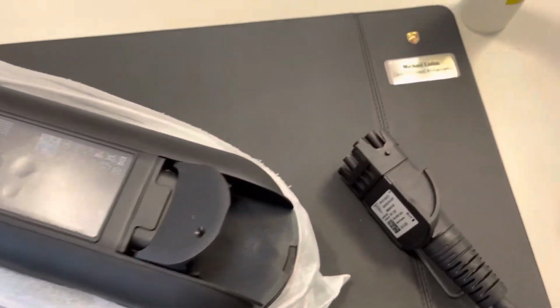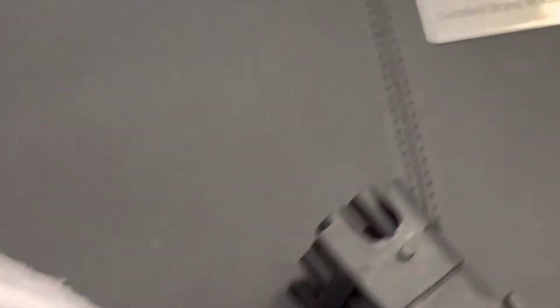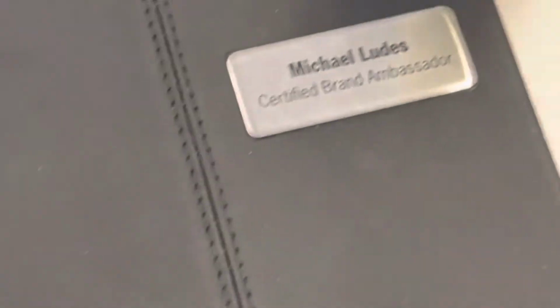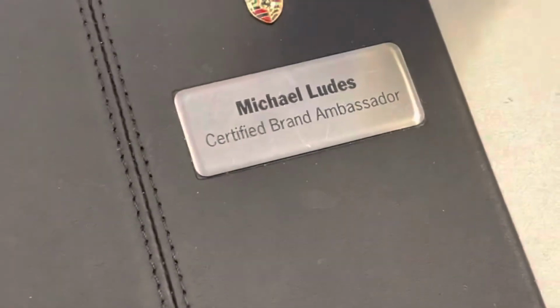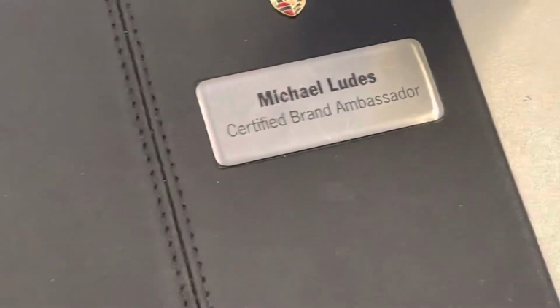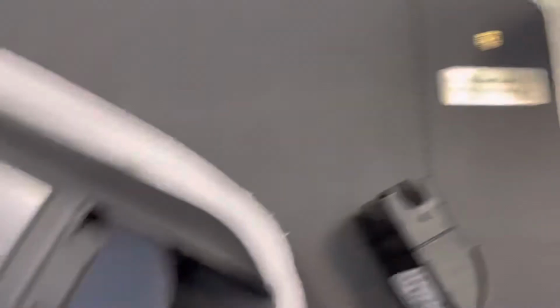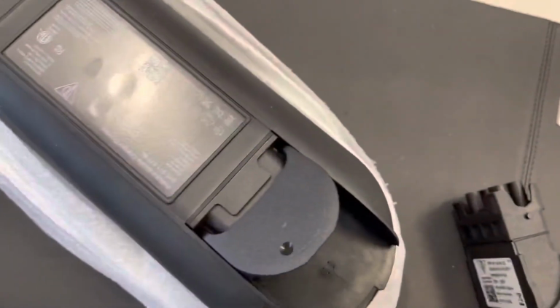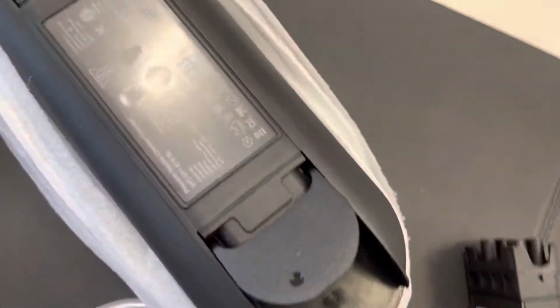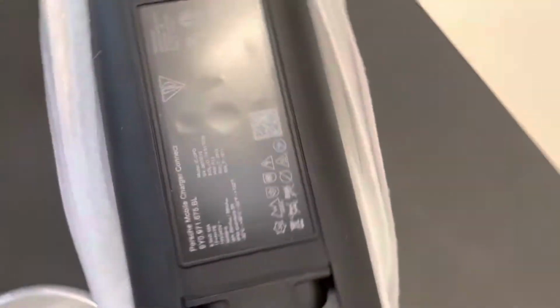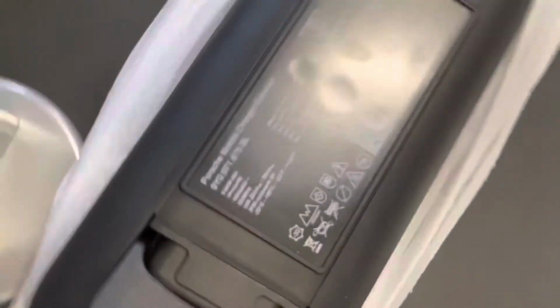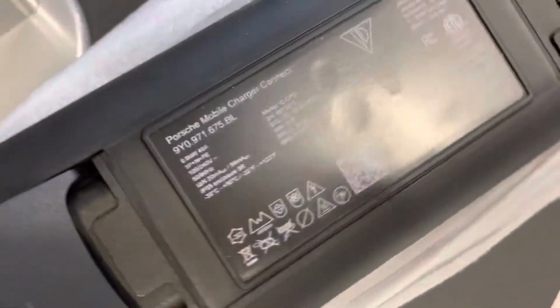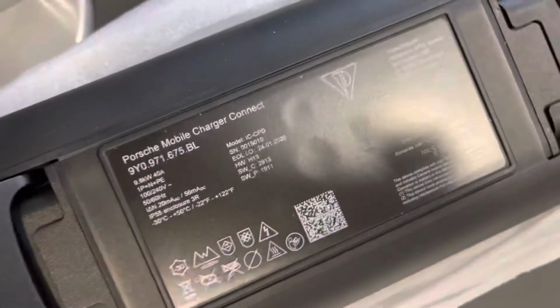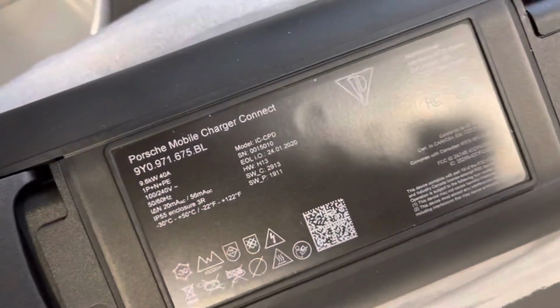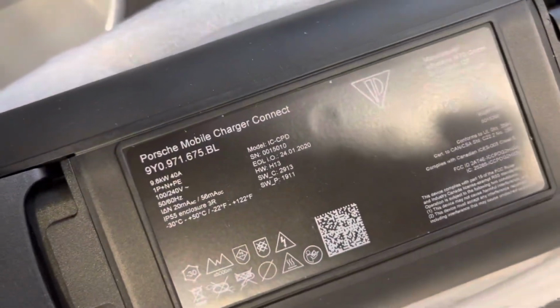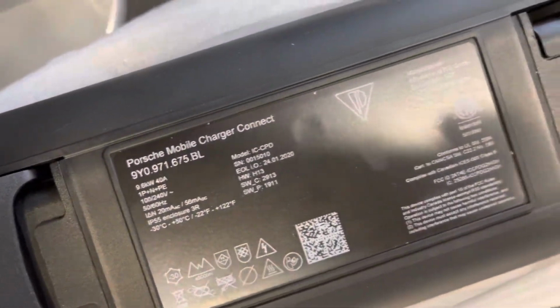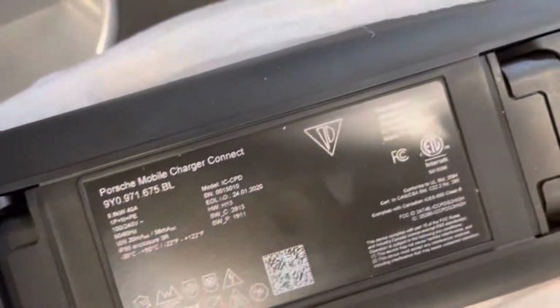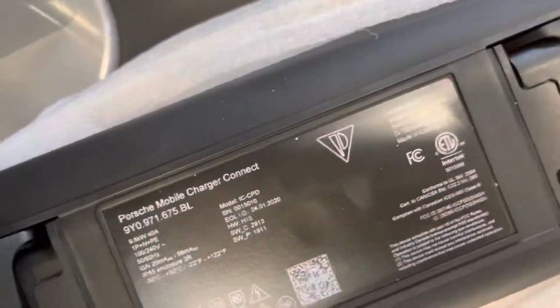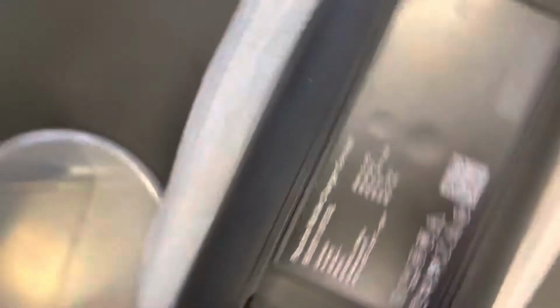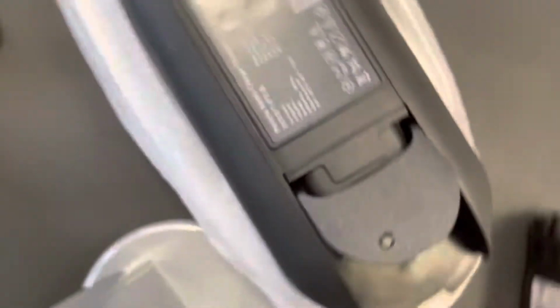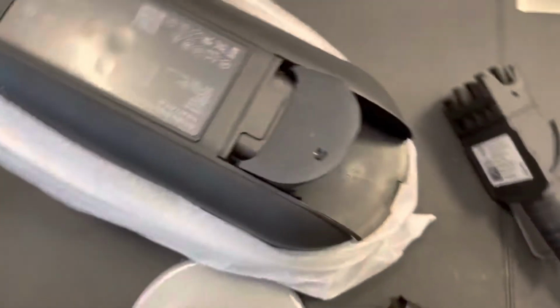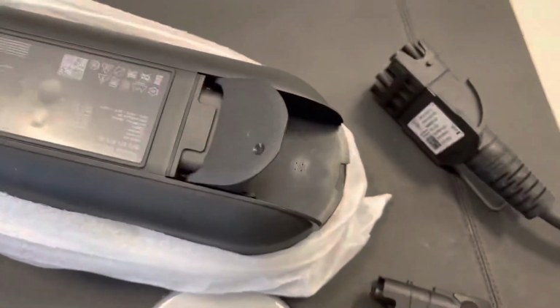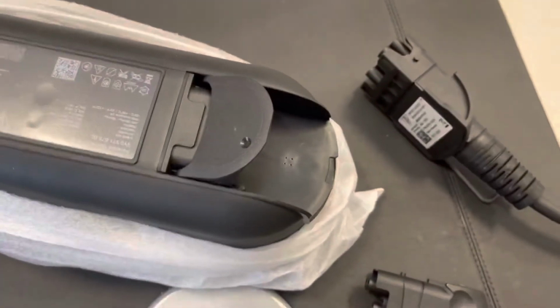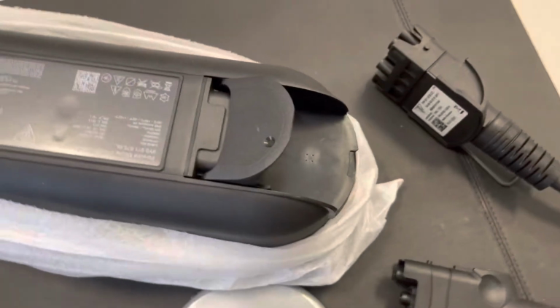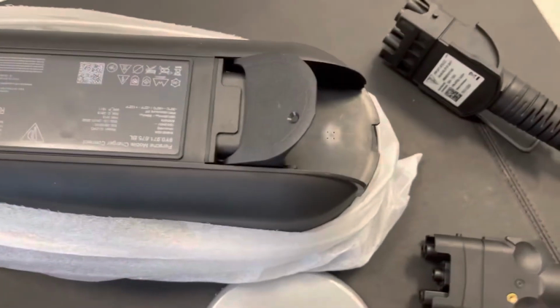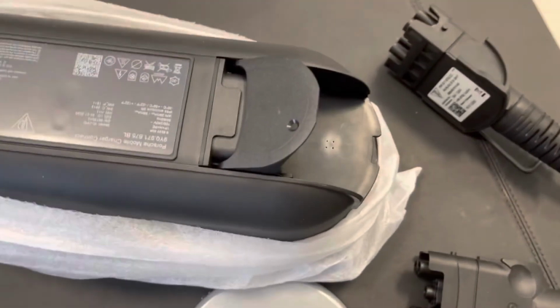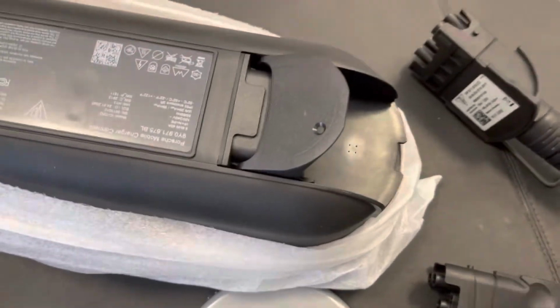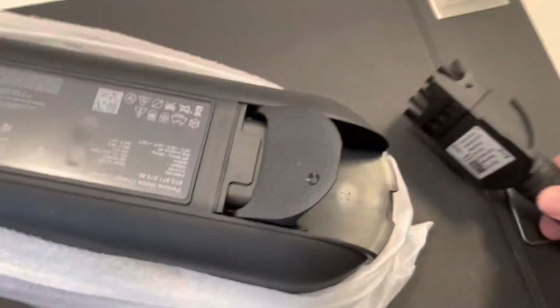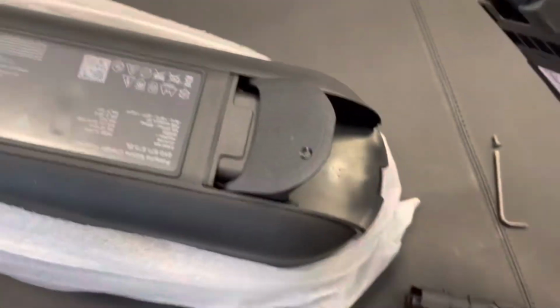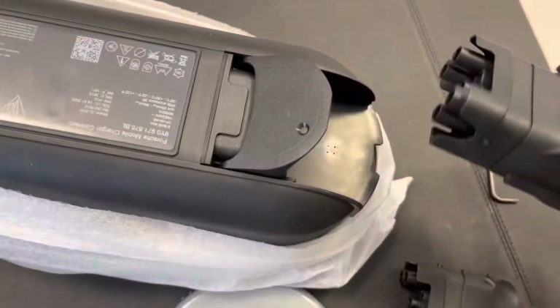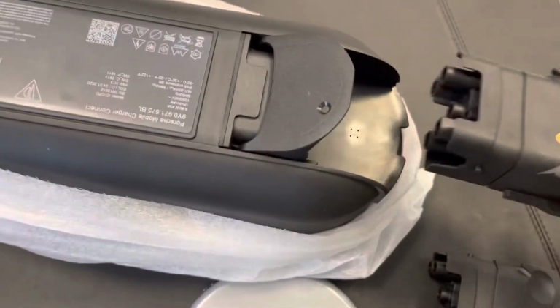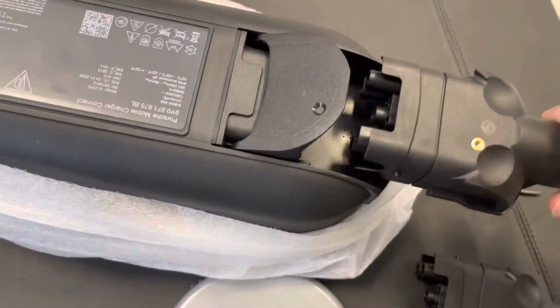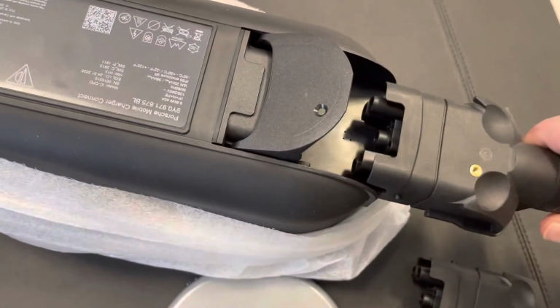This is Mike Ludus at Capital Eurocars. Today I'm going to show you how to set up your charger for your Porsche Hybrid, for plug-in hybrid. It's kind of weird — it's easy to do, but it's very confusing.